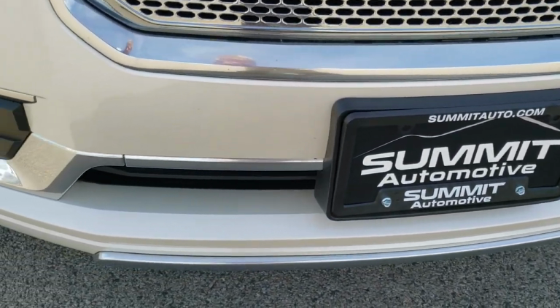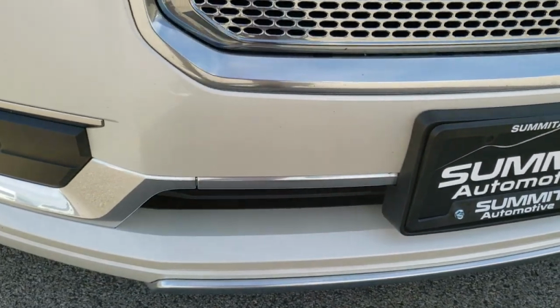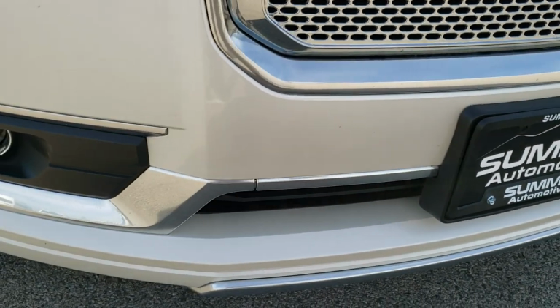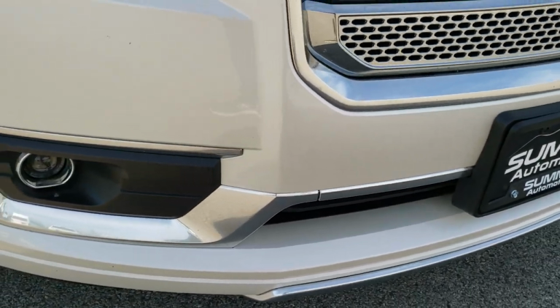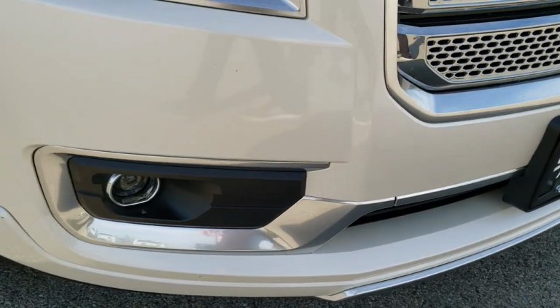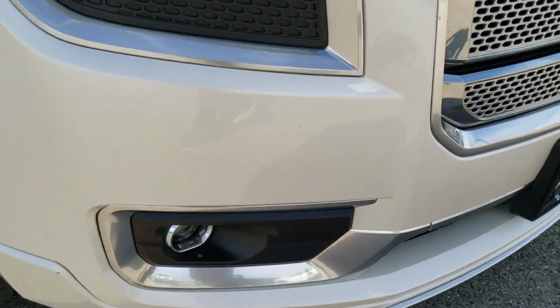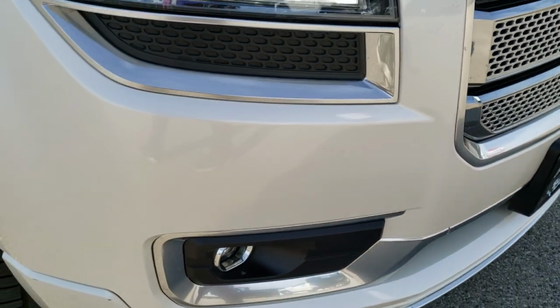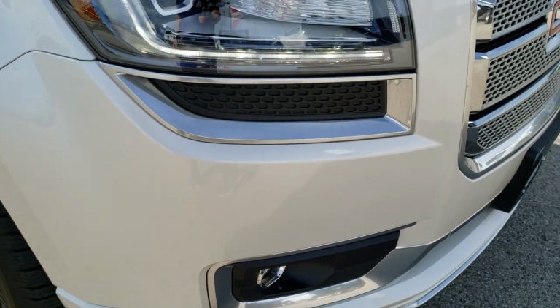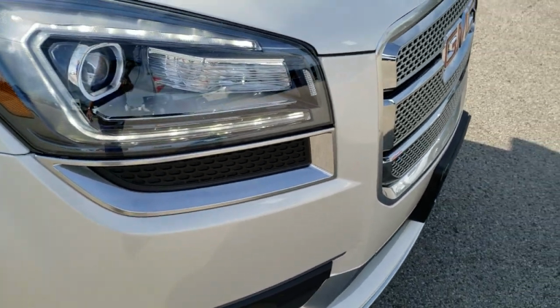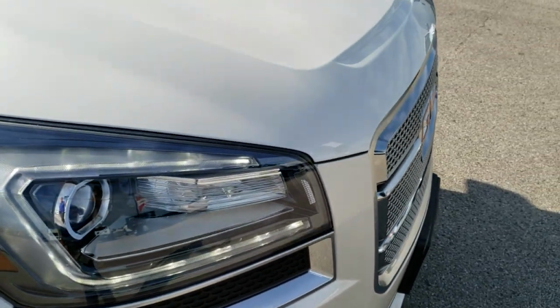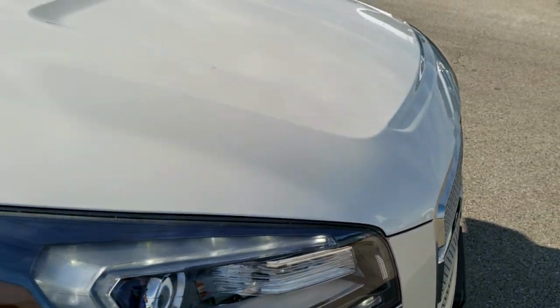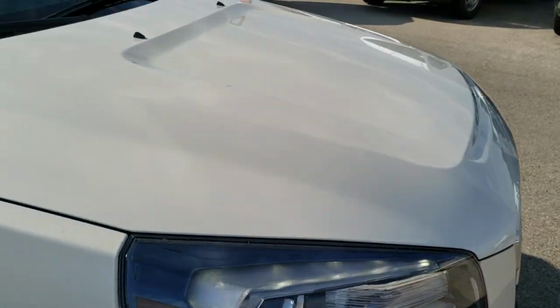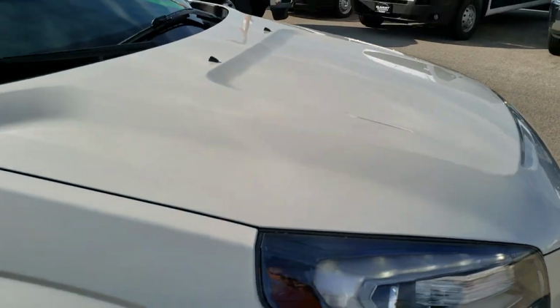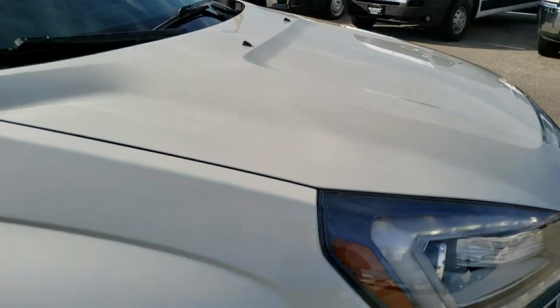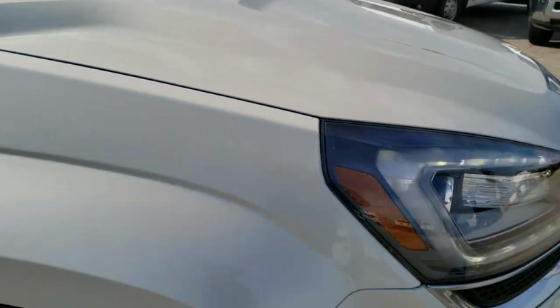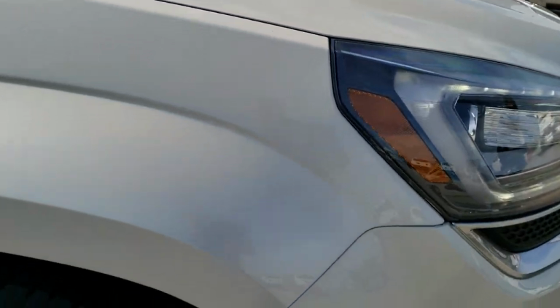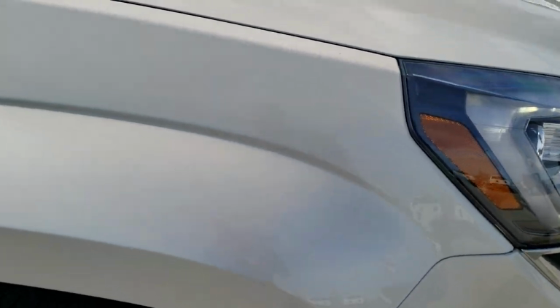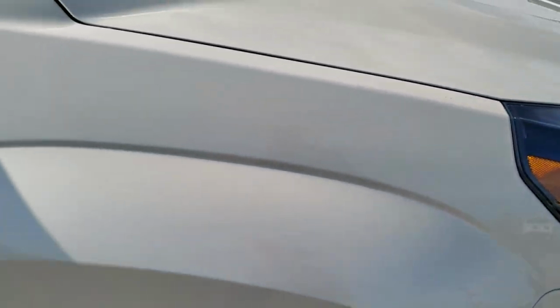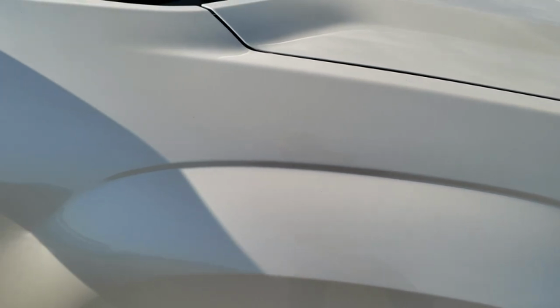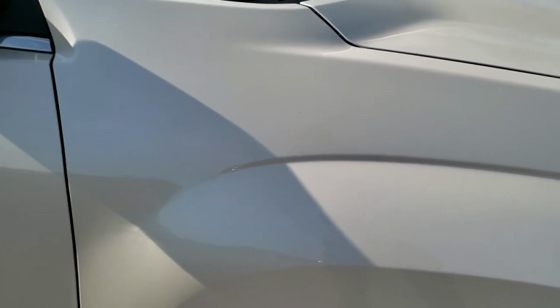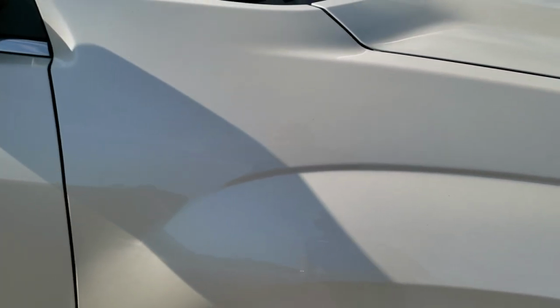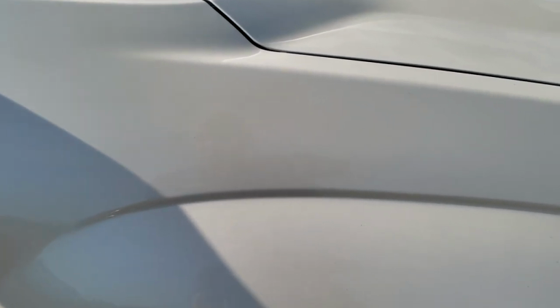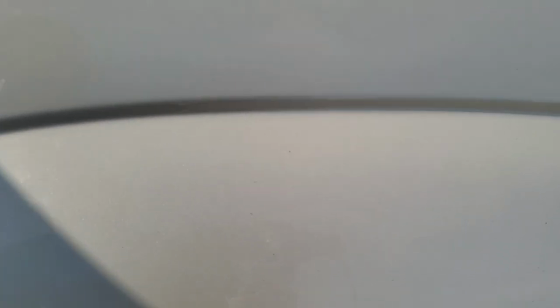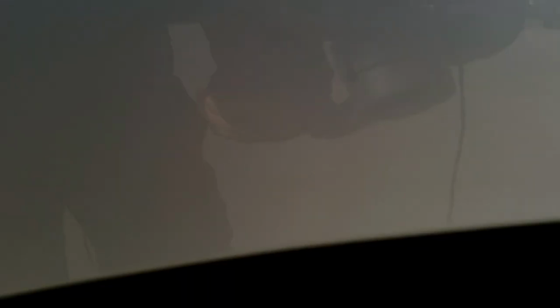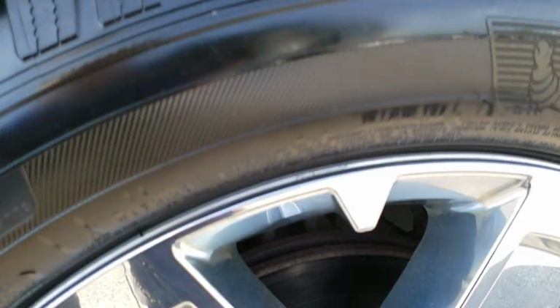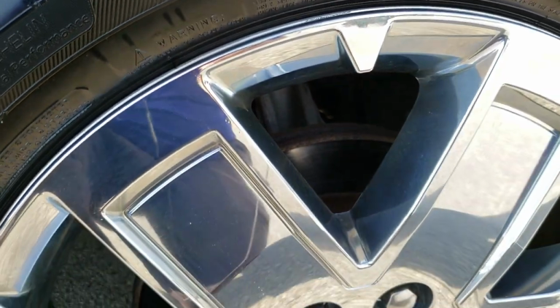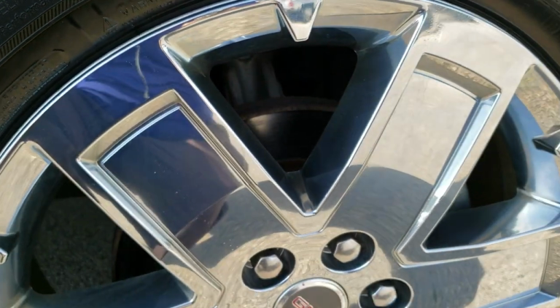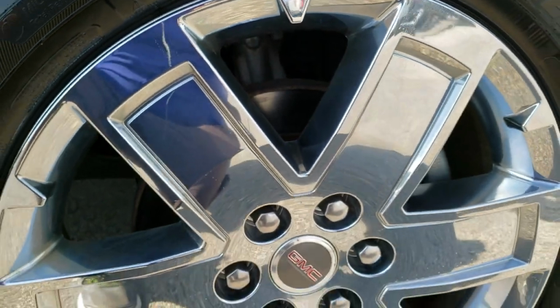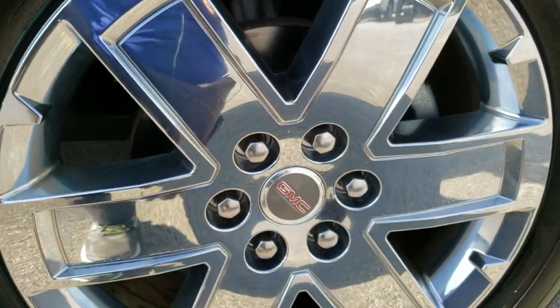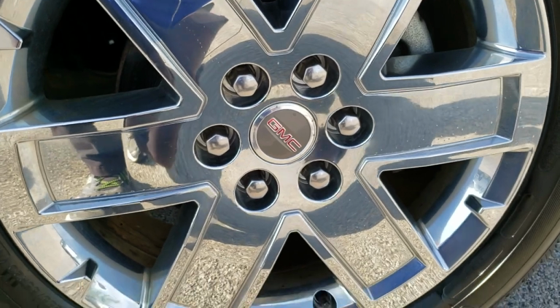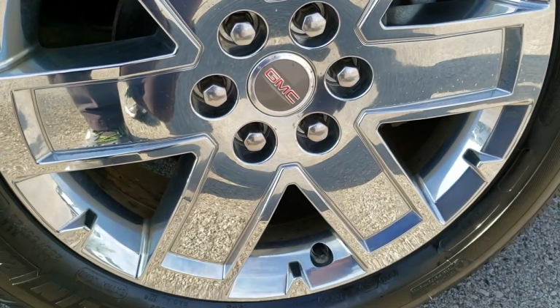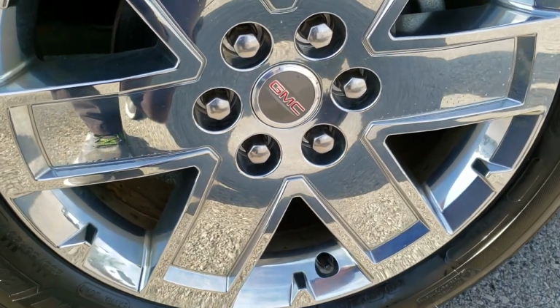No dents or dings on that front bumper — nice condition. The hood is in excellent shape; I didn't see any dents on that. Passenger side fender, no dents or dings on that. And the passenger side rim, no scuffs or scrapes there.